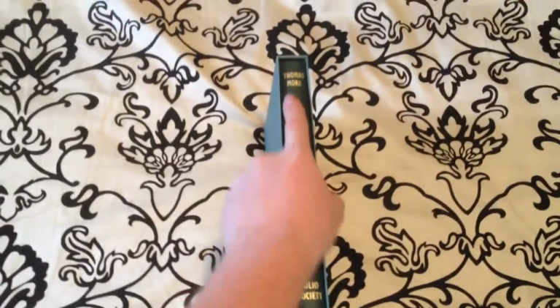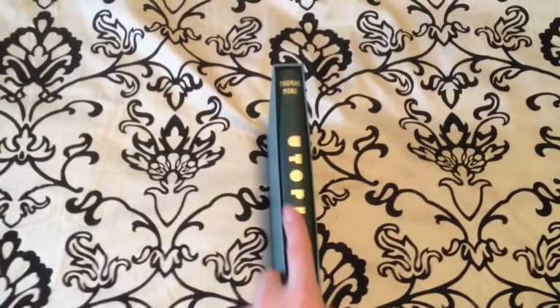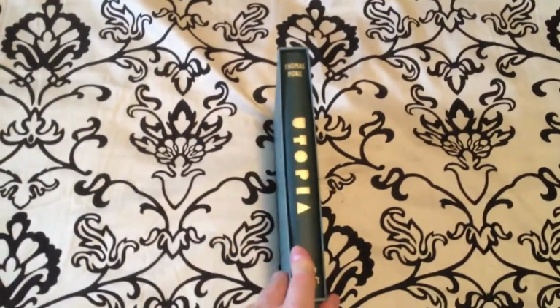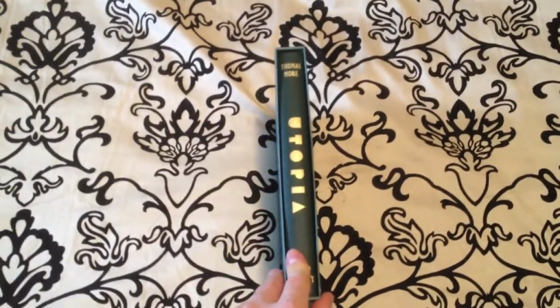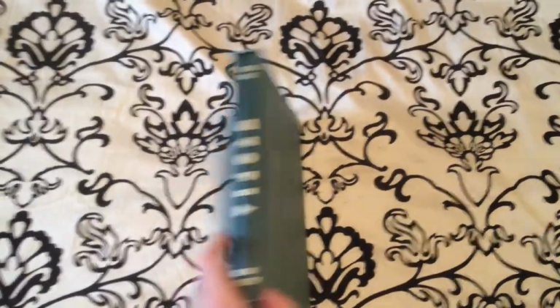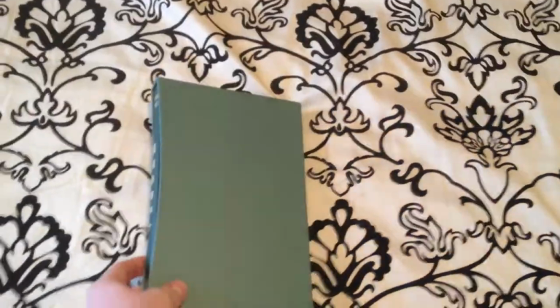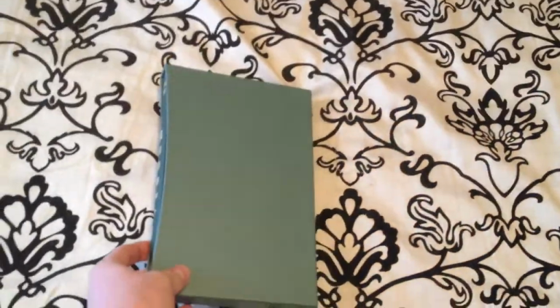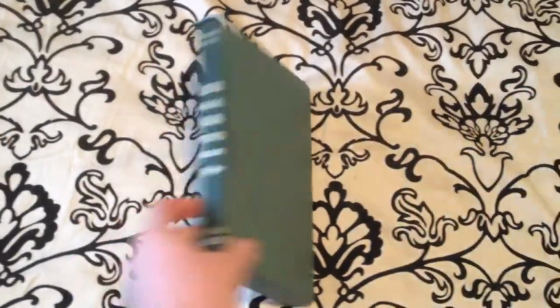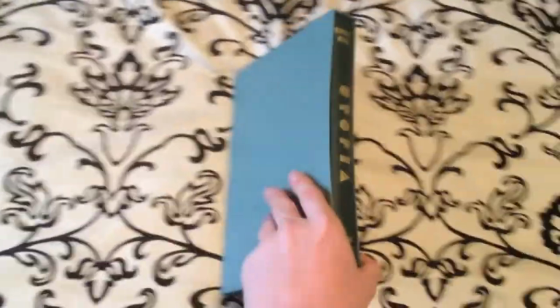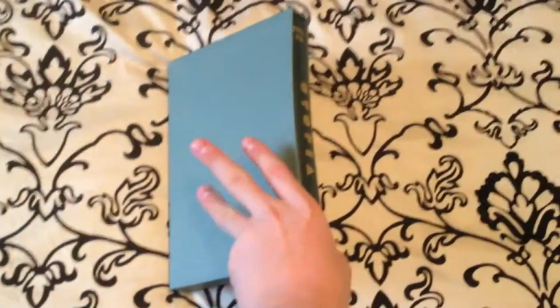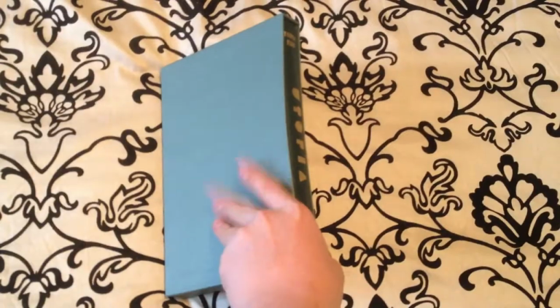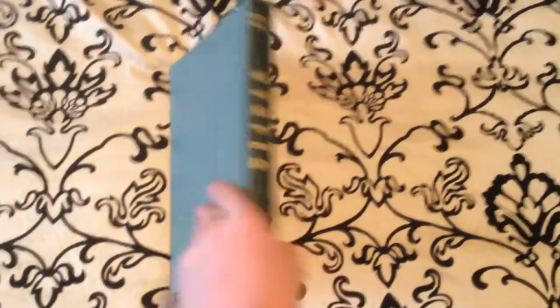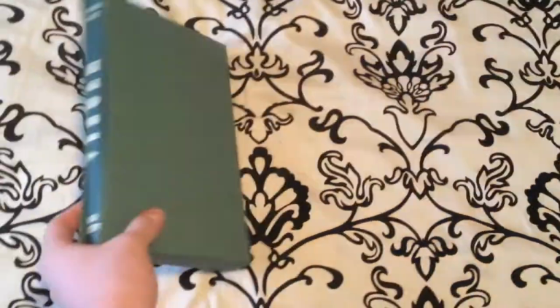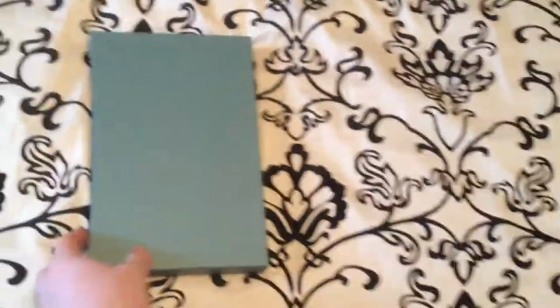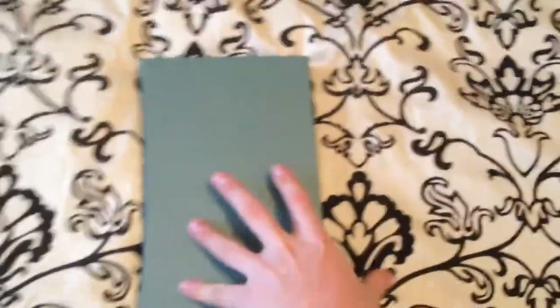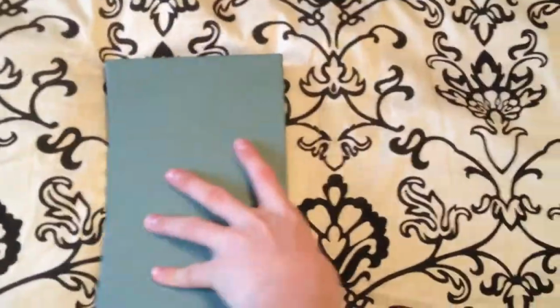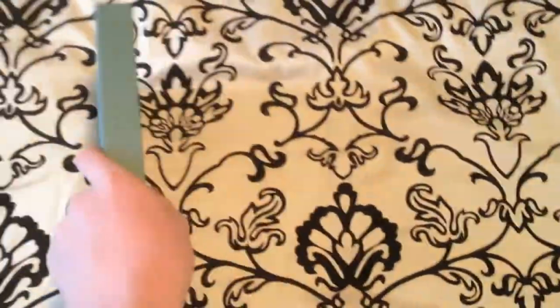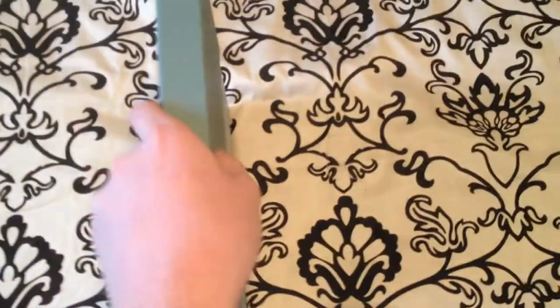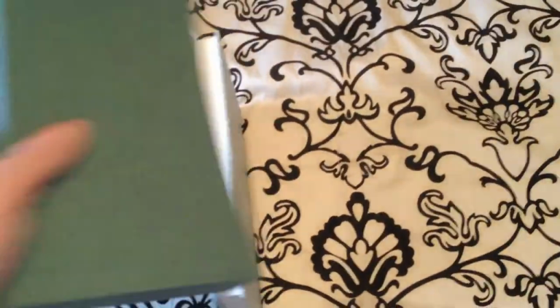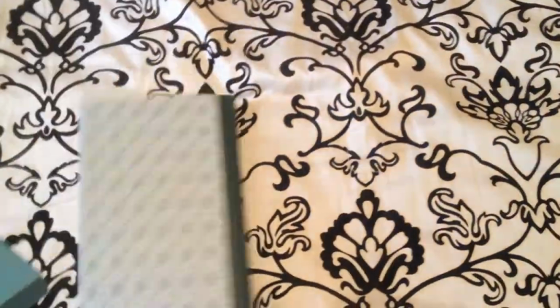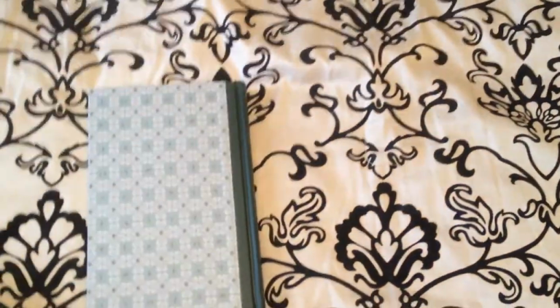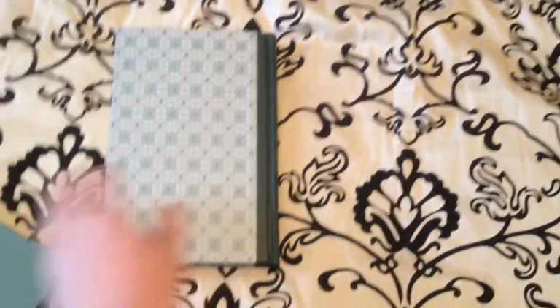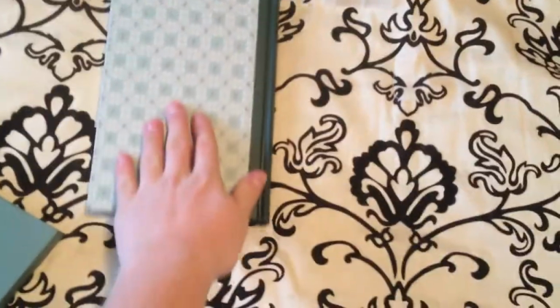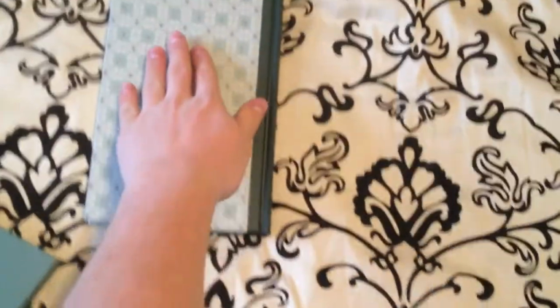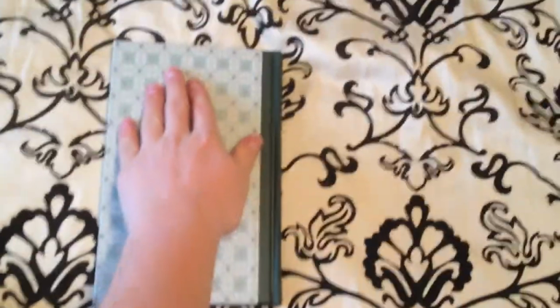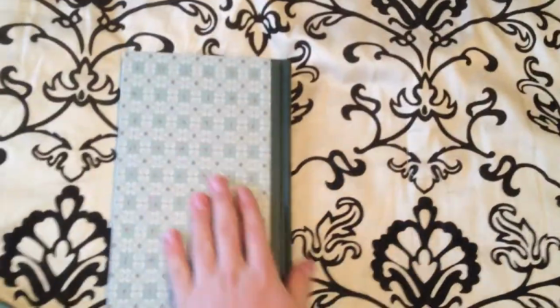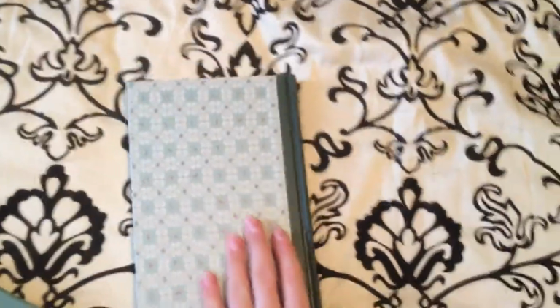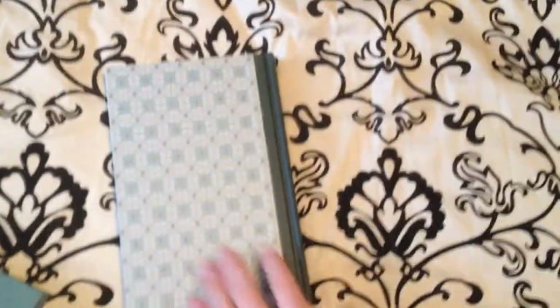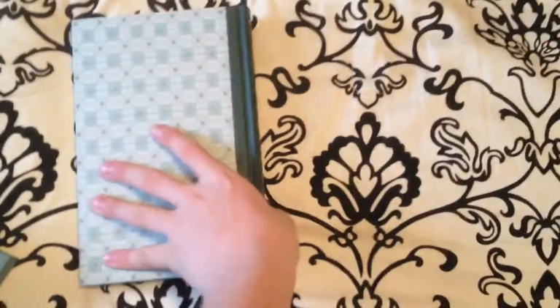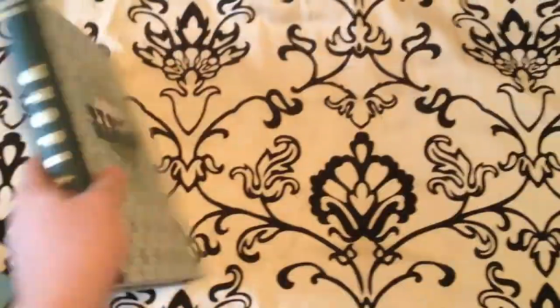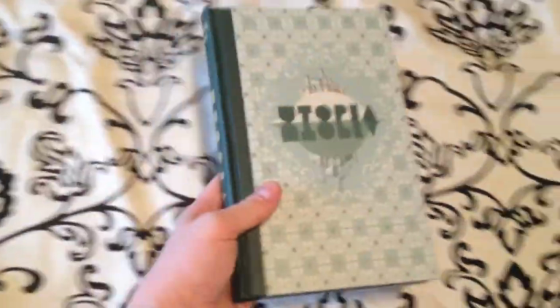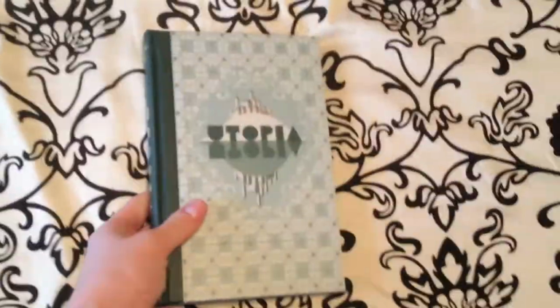This book goes for $44.95 on thefoliosociety.com. It's introduced by Peter Aykroyd, illustrated by Adam Simpson, and translated by Robert M. Adams and George M. Logan.